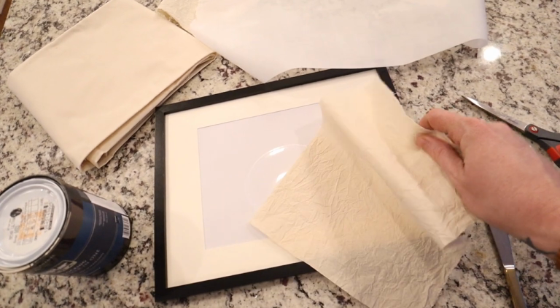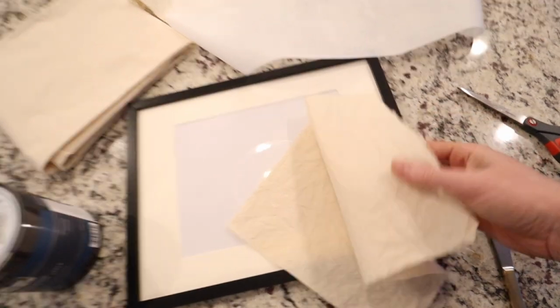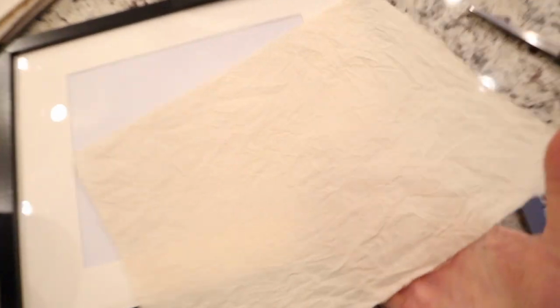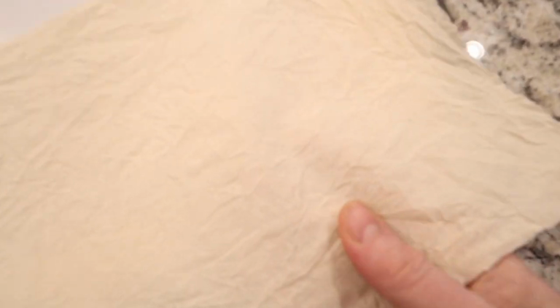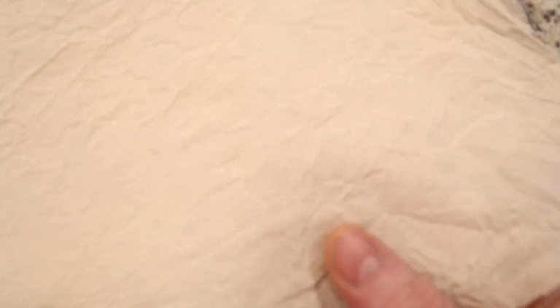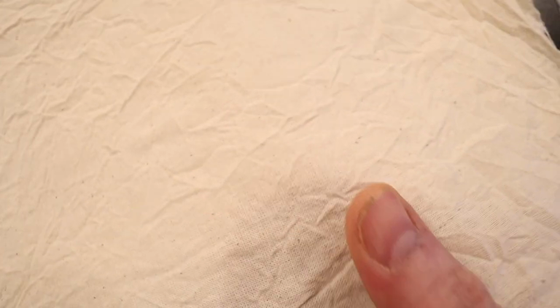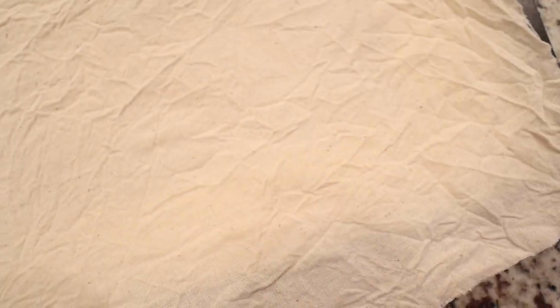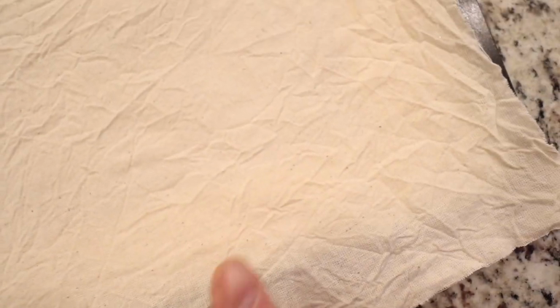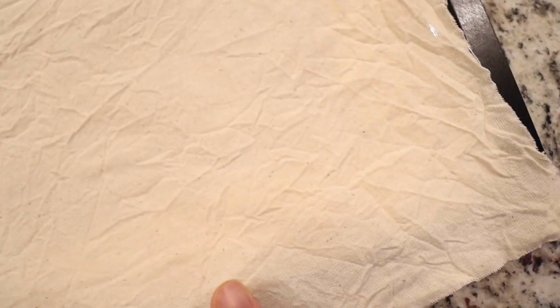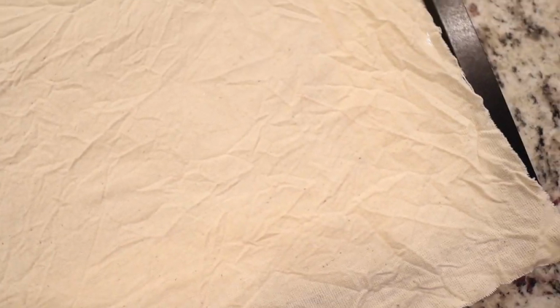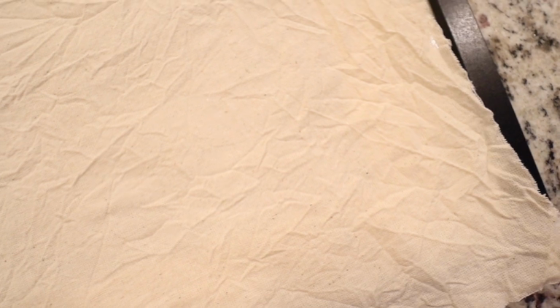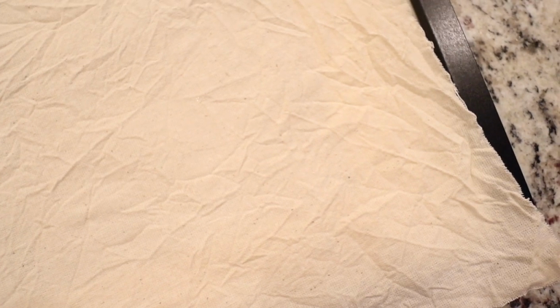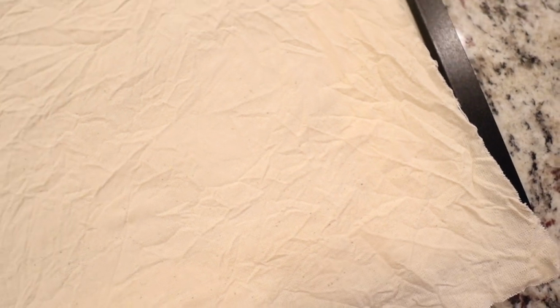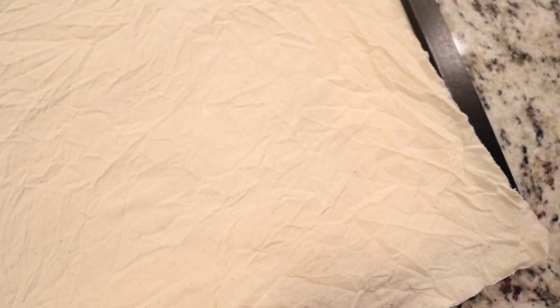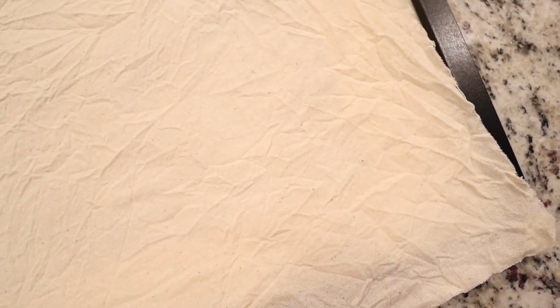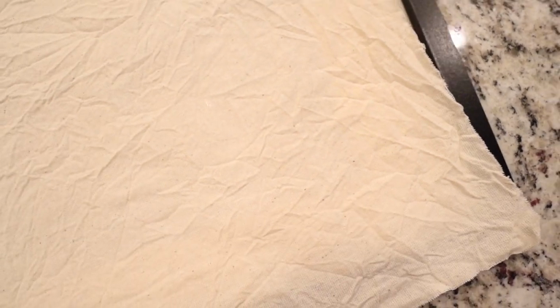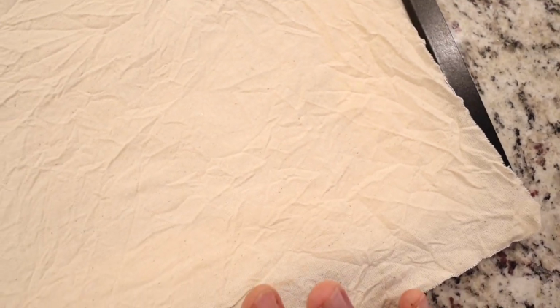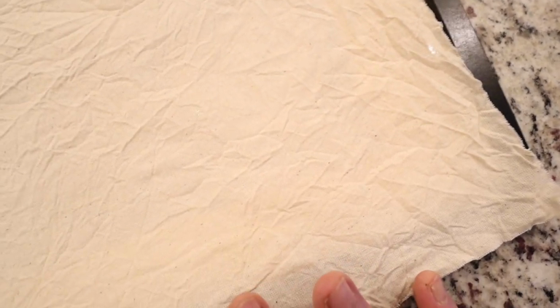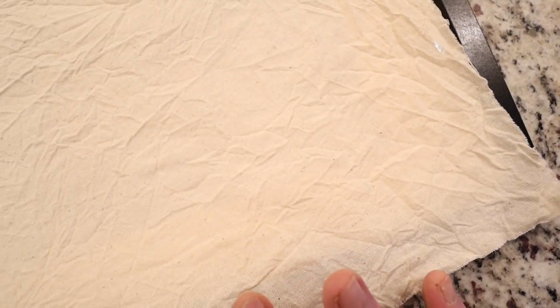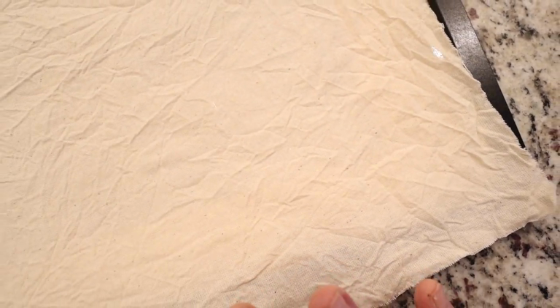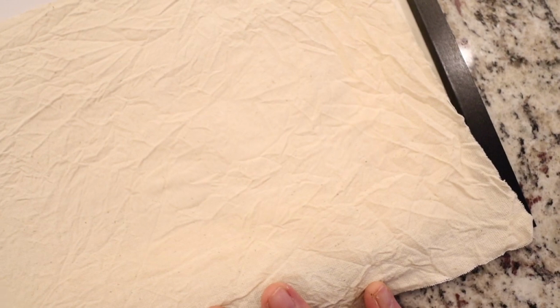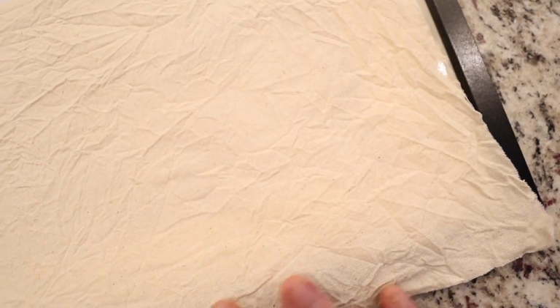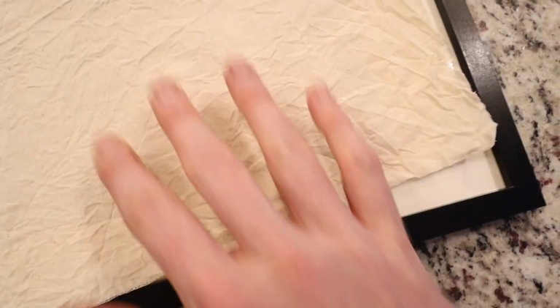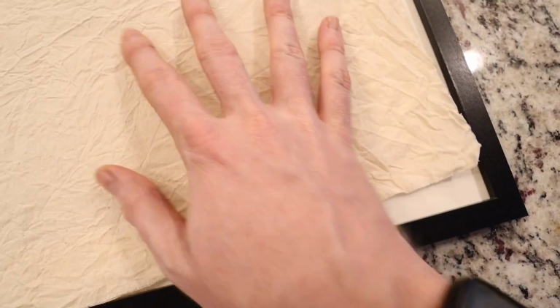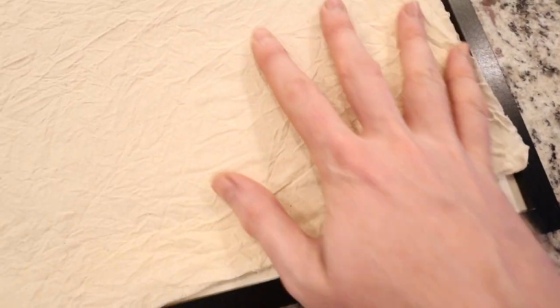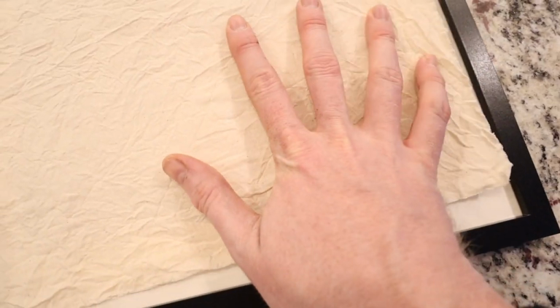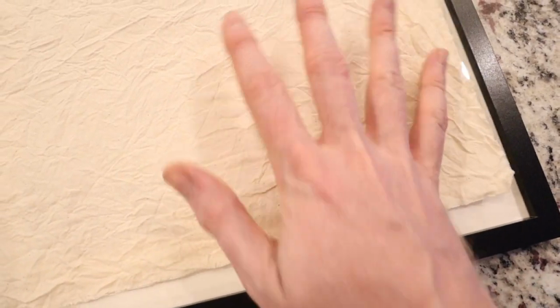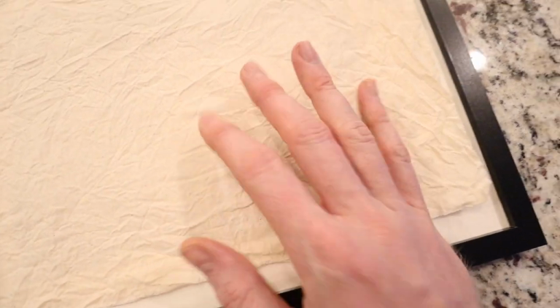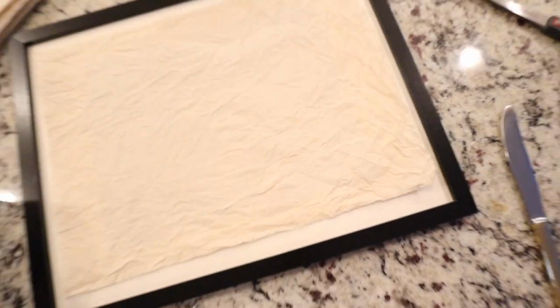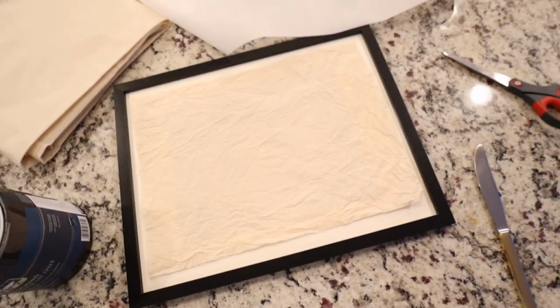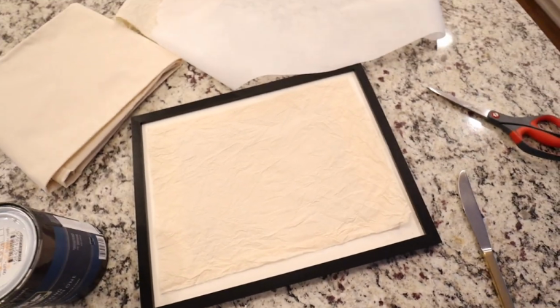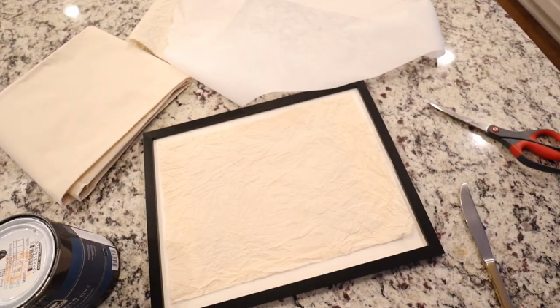The first thing you're going to want to do is get some texture on your muslin. The way I achieved this is I ran it under cold water, then wrung it out, flattened it out on a flat surface, and let it air dry. Now it has a beautiful texture to it.